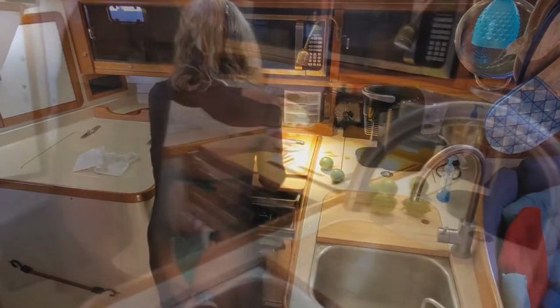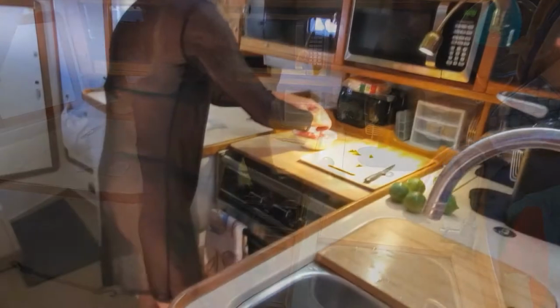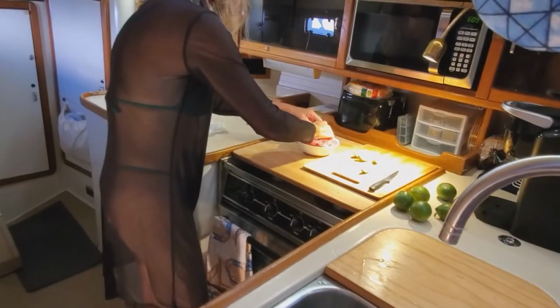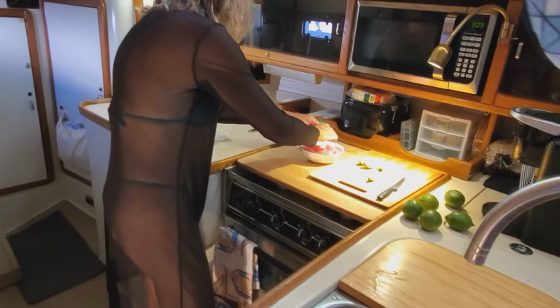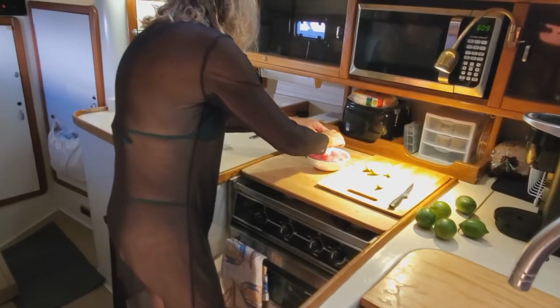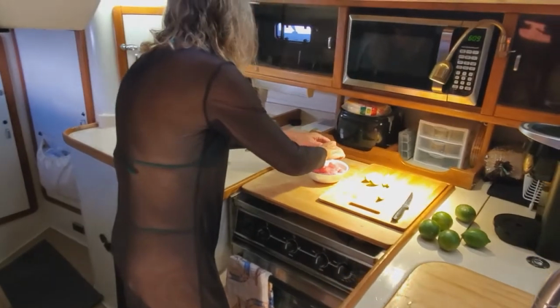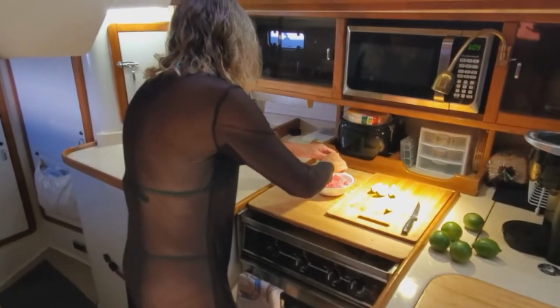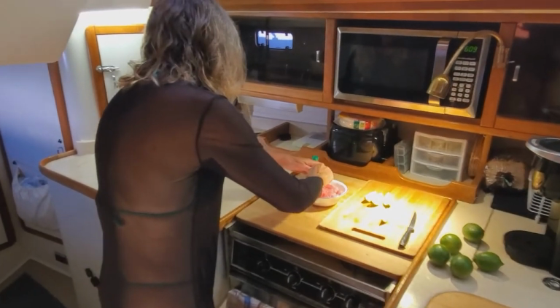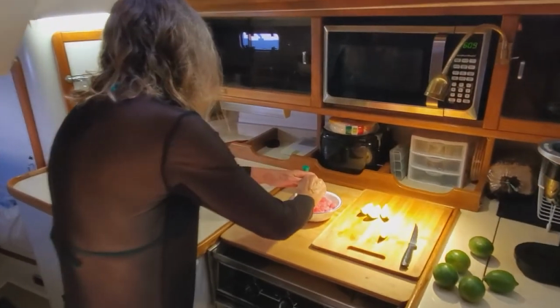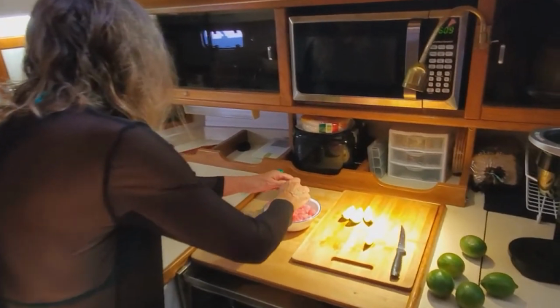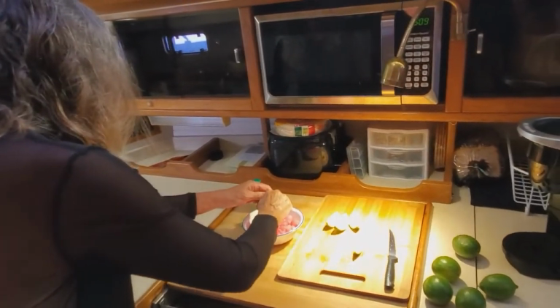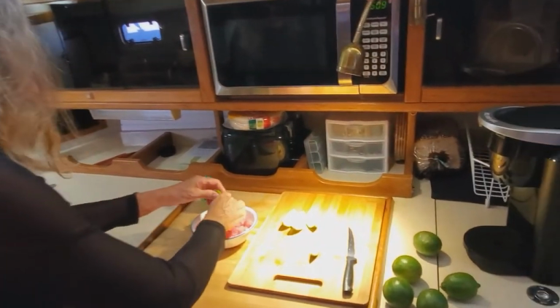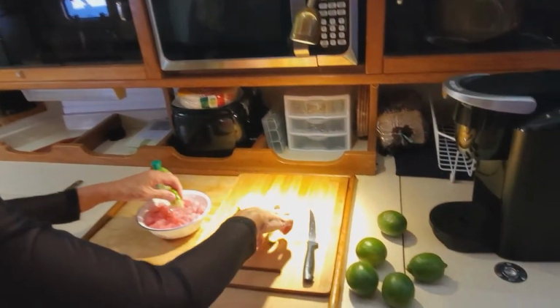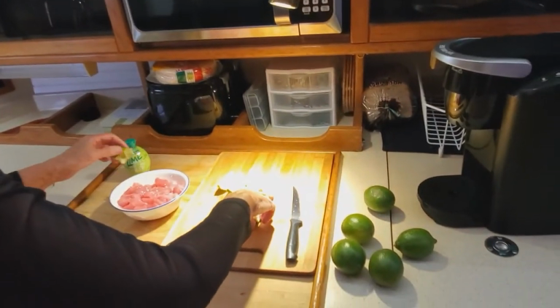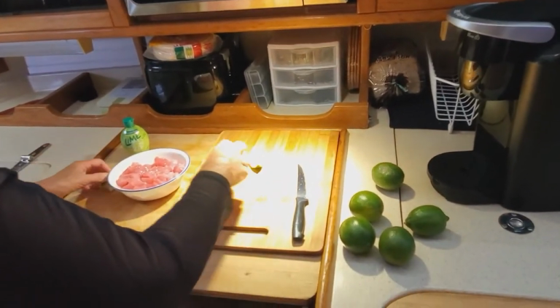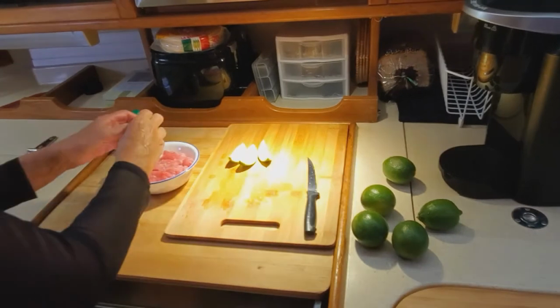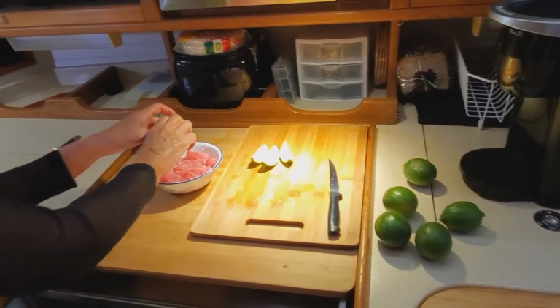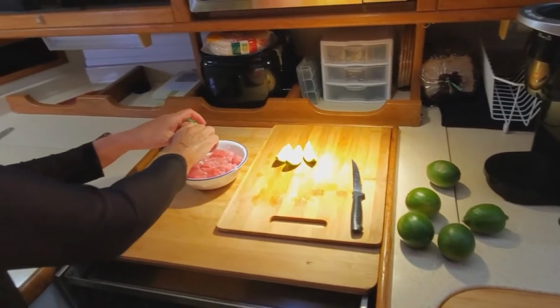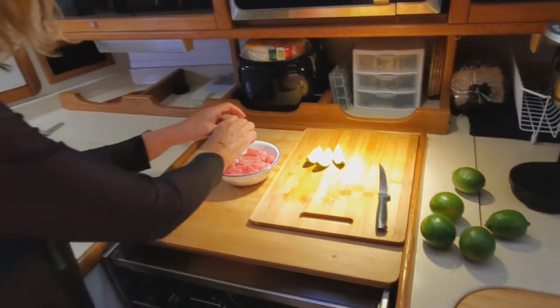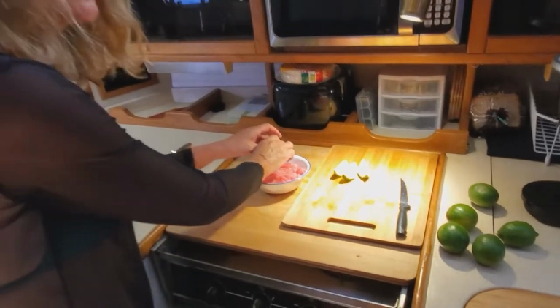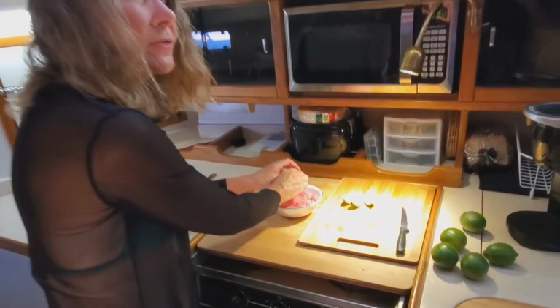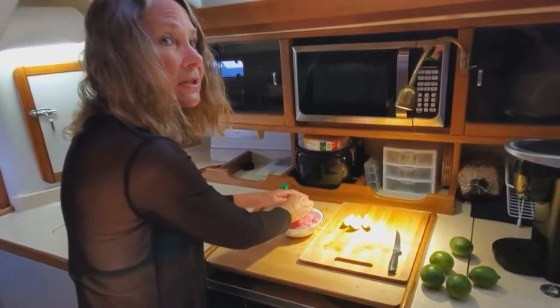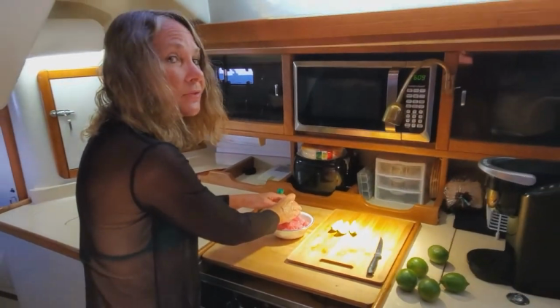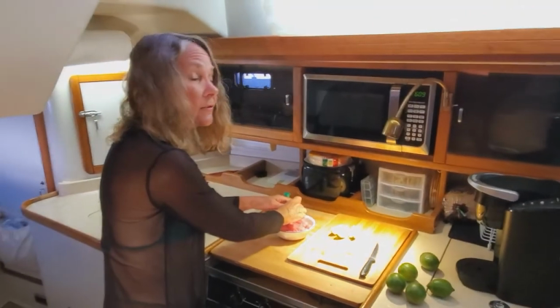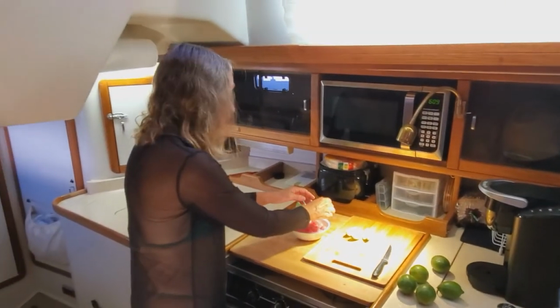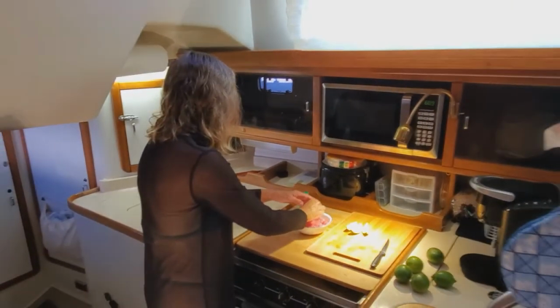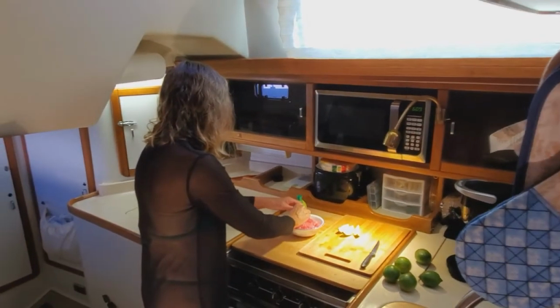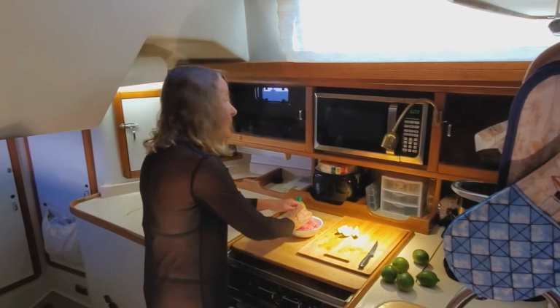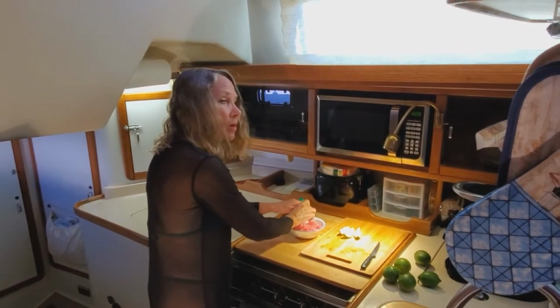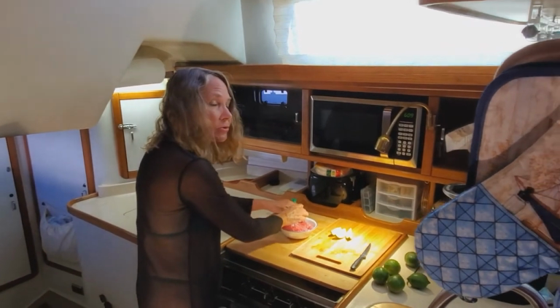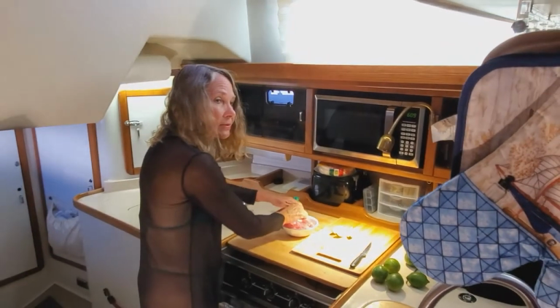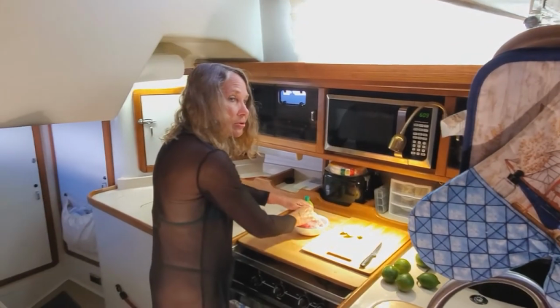I do want to mention that I washed the cutting board and the knife before I started using them for the lime, after handling the fish. When you're using fresh raw fish, you need to be very careful about washing your utensils in between.